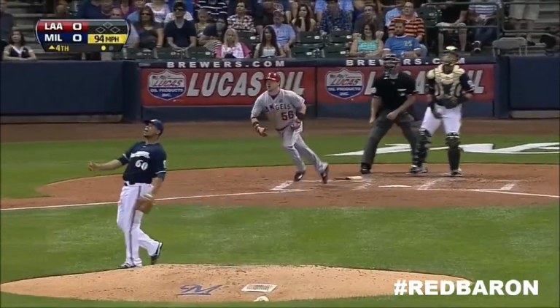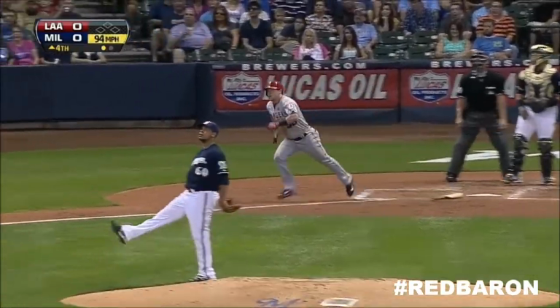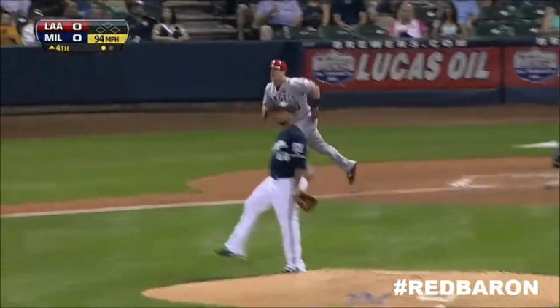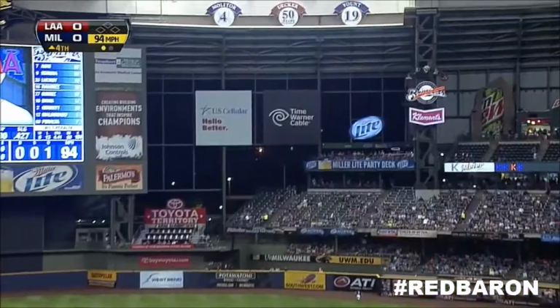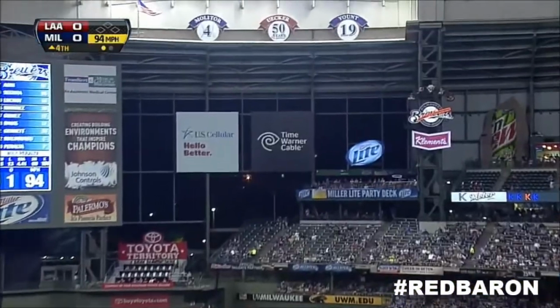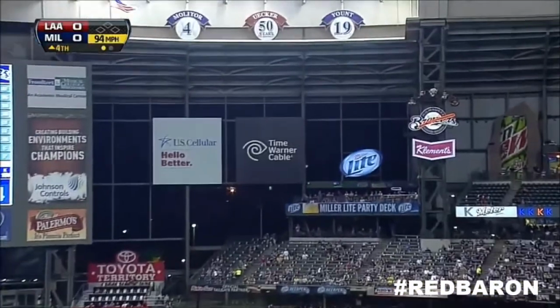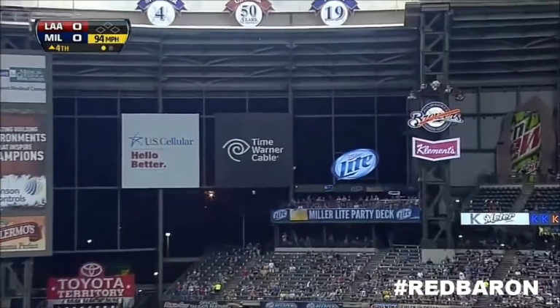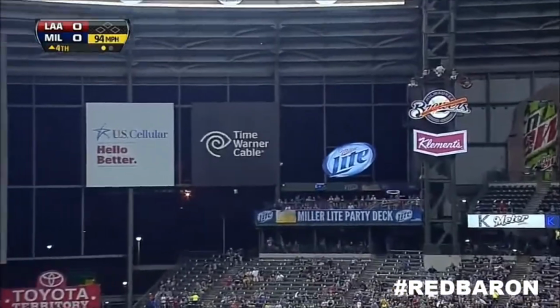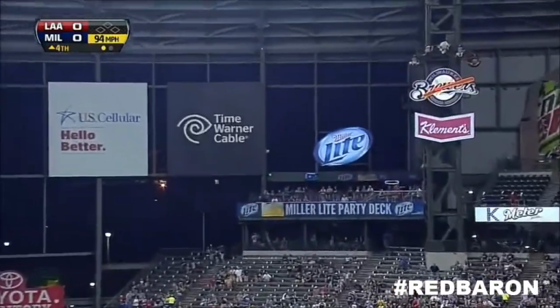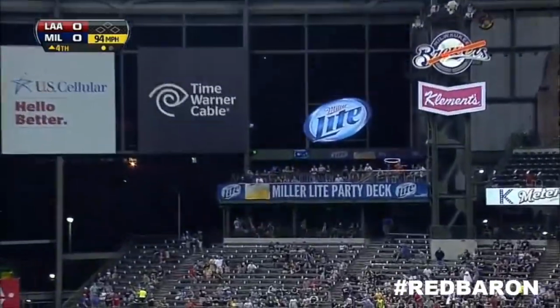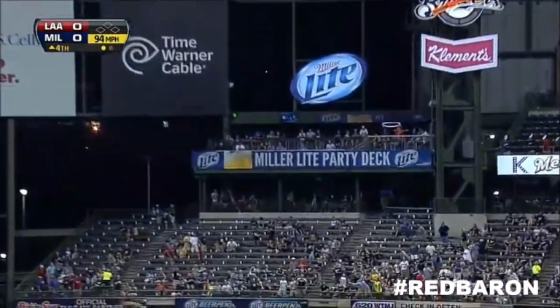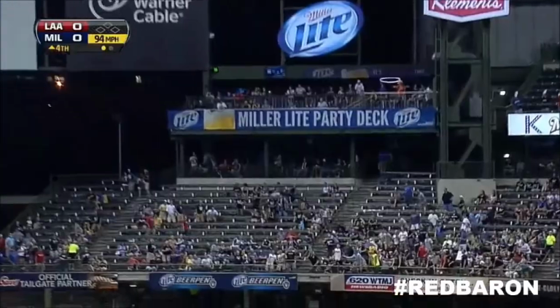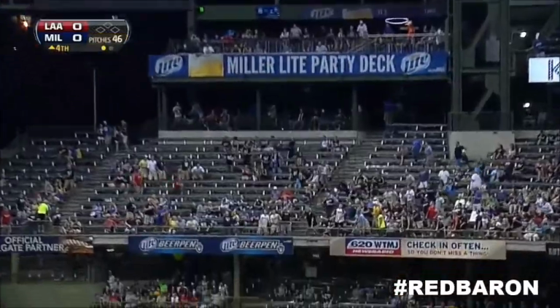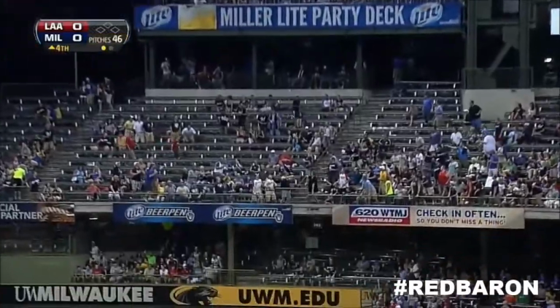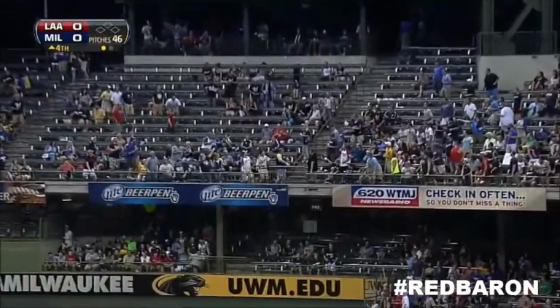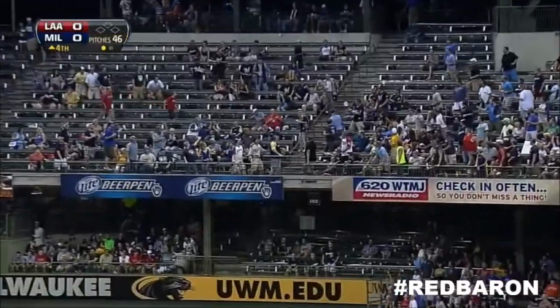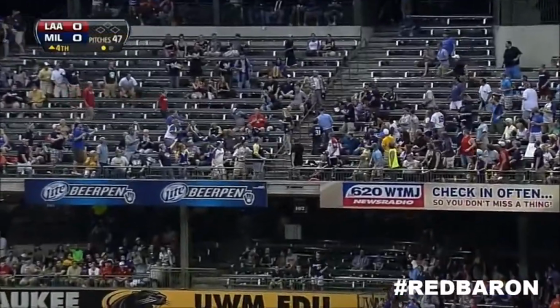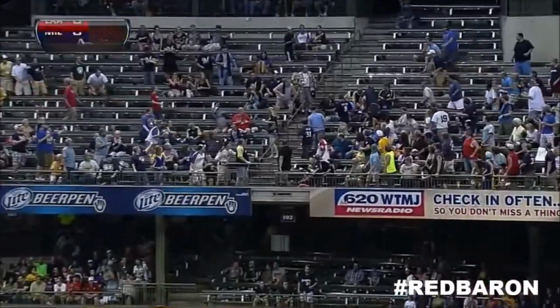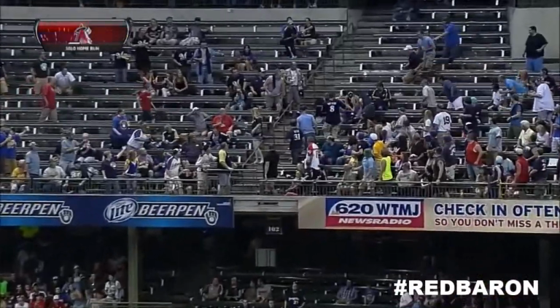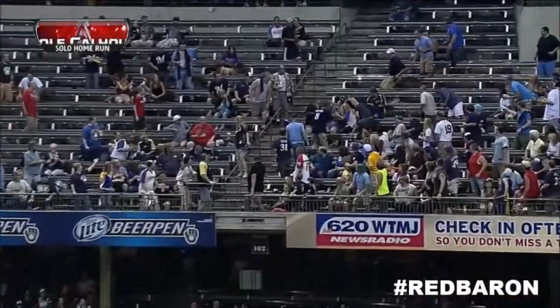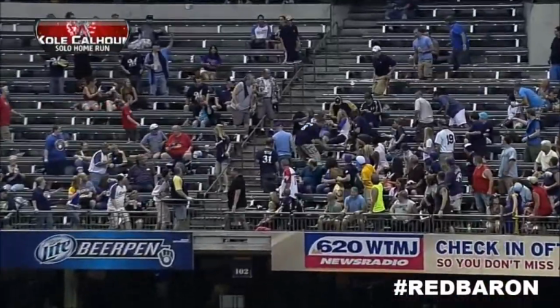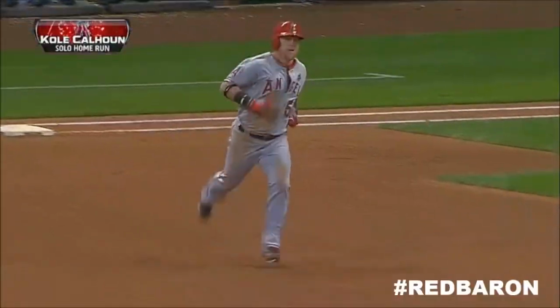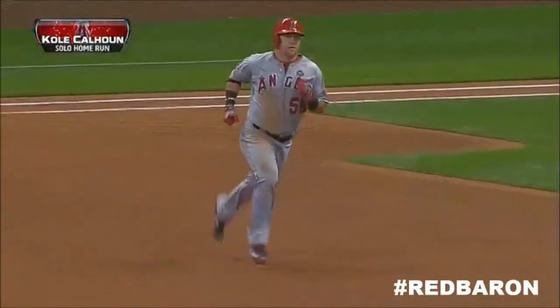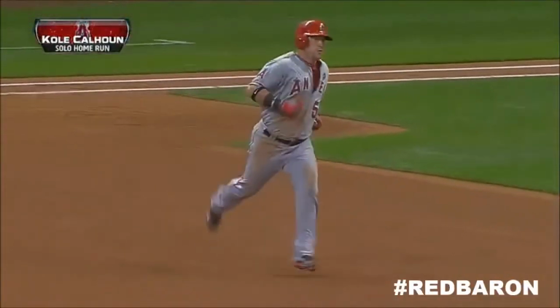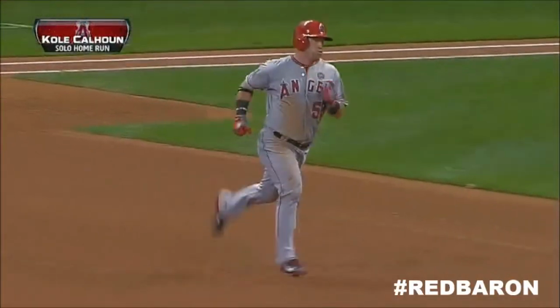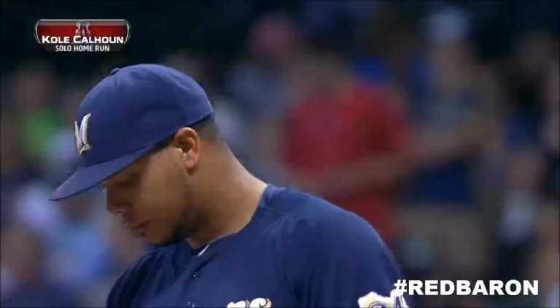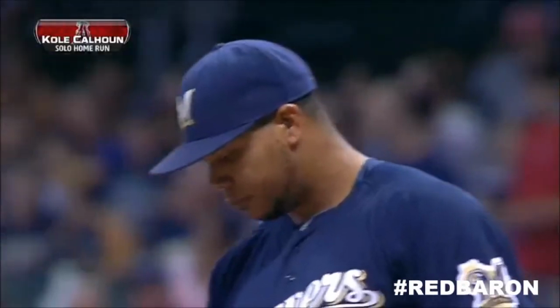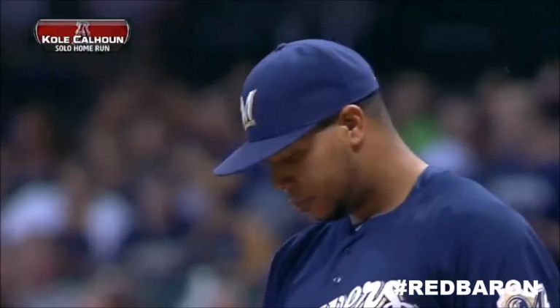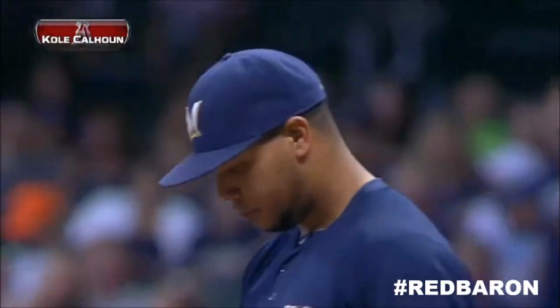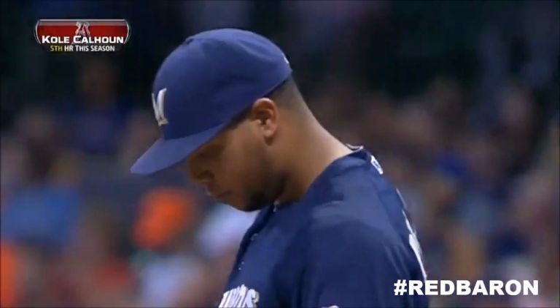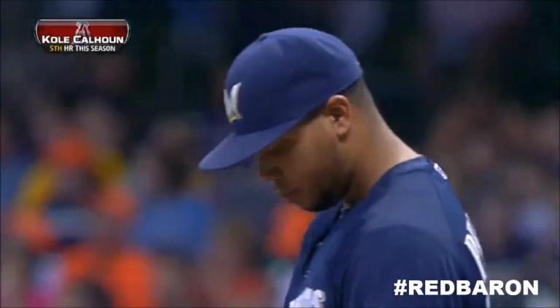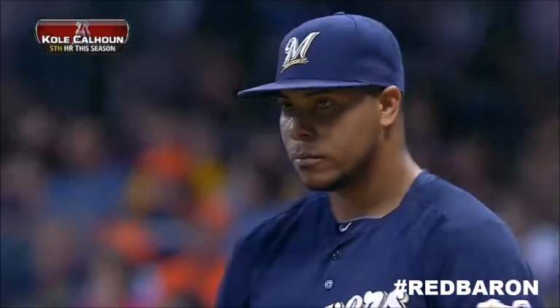Calhoun lifts one out to deep right field. Aoki back at the wall. And gone. A big fly for Calhoun, fifth of the year. Puts the Angels up 1-0.